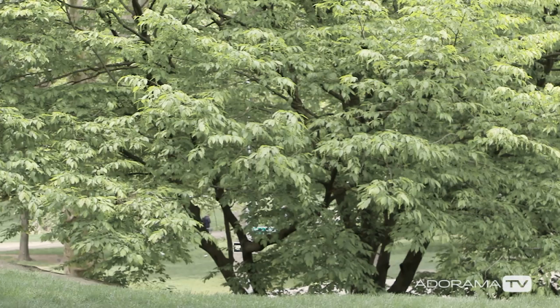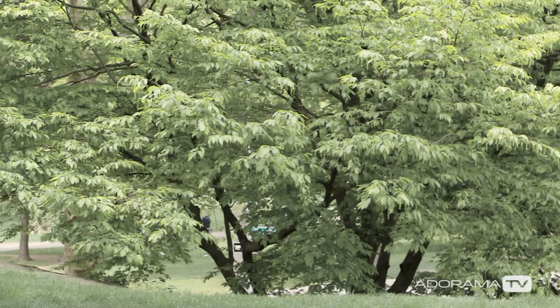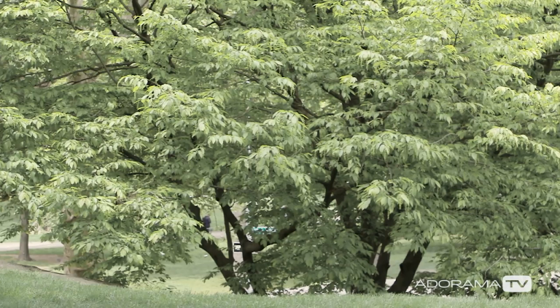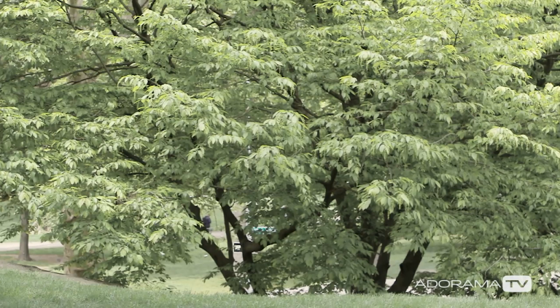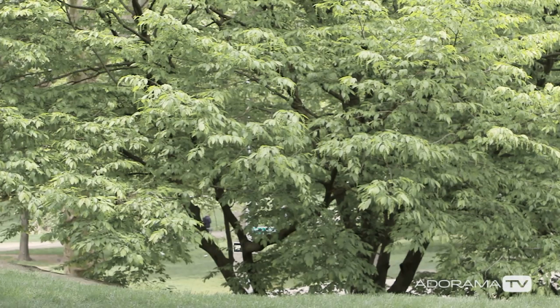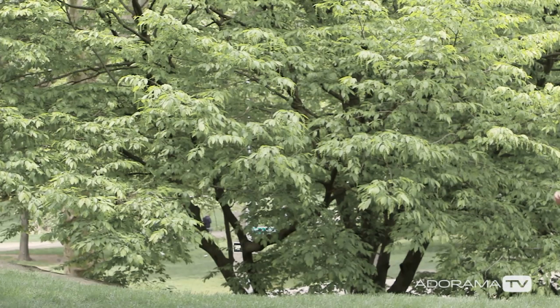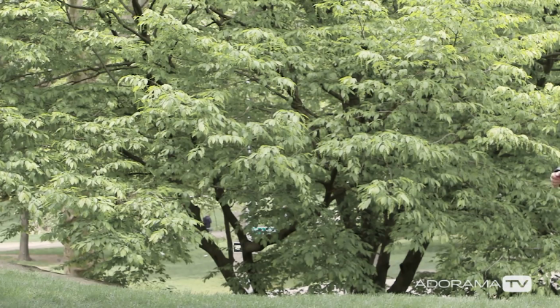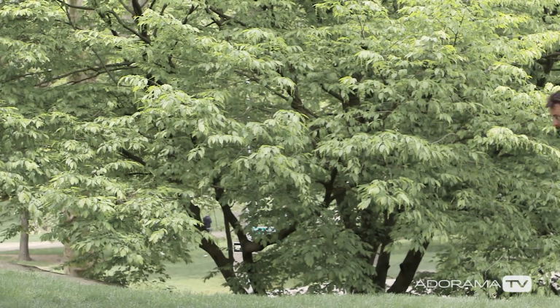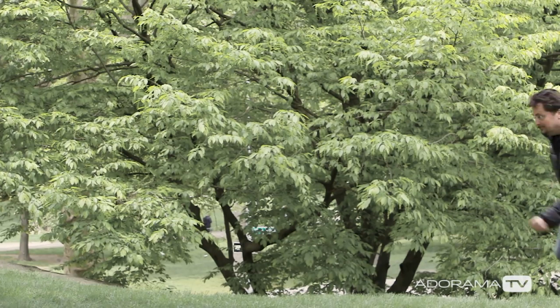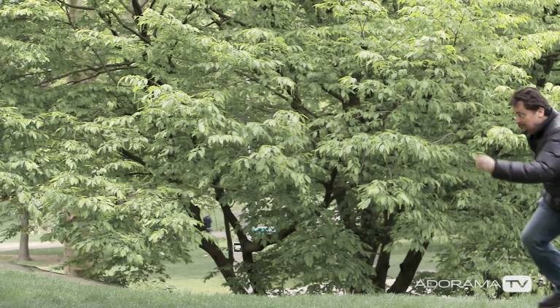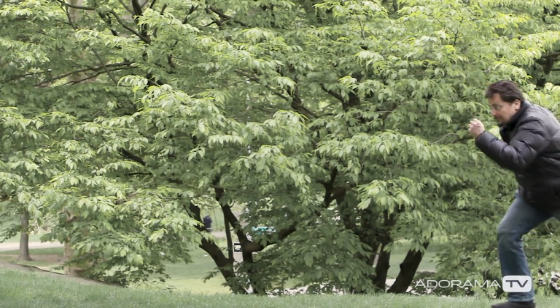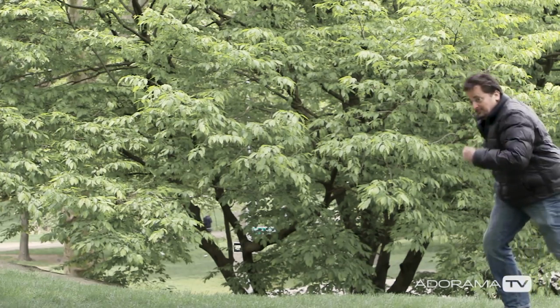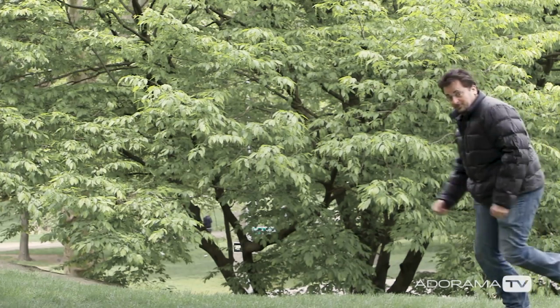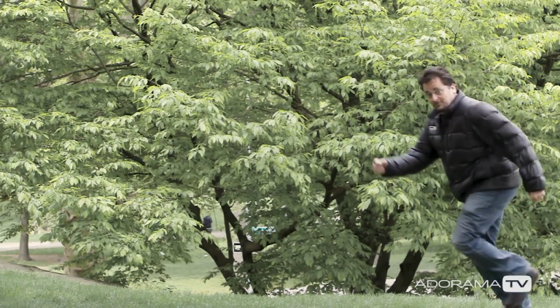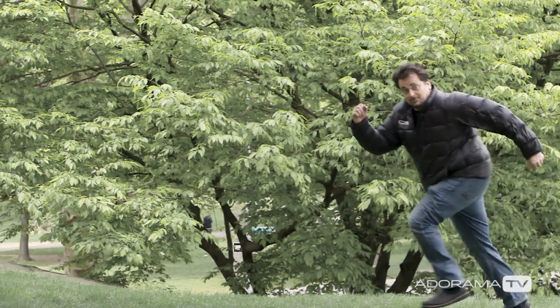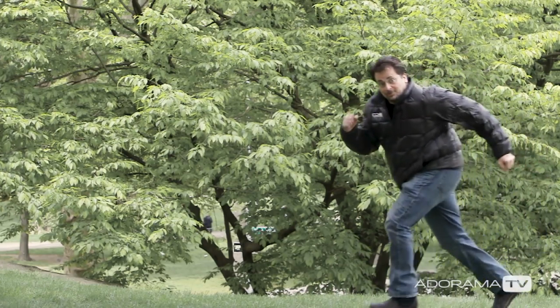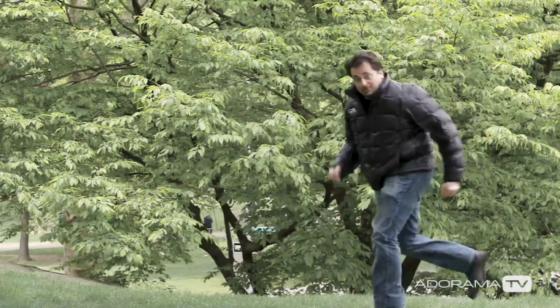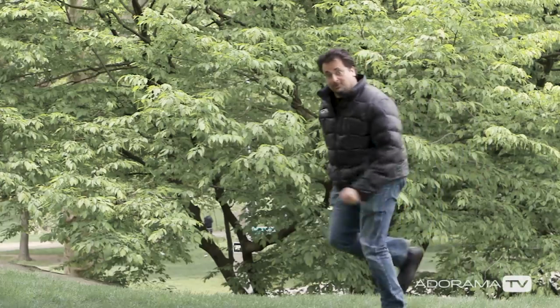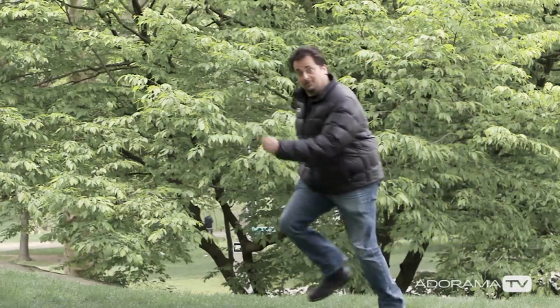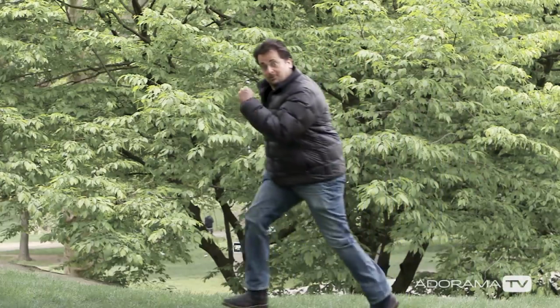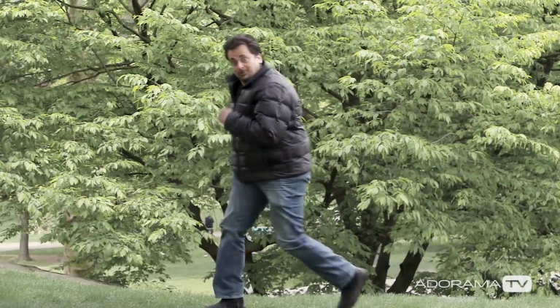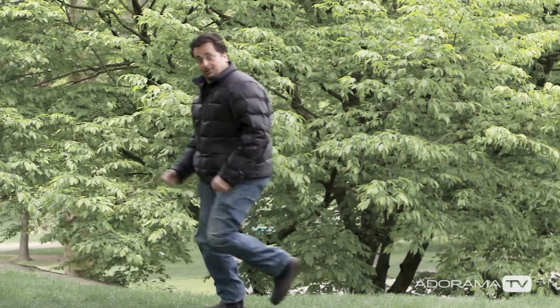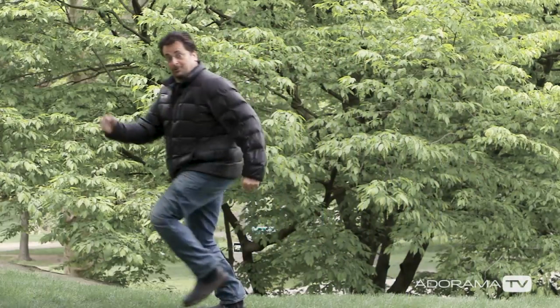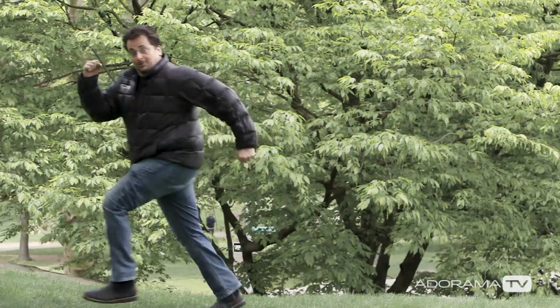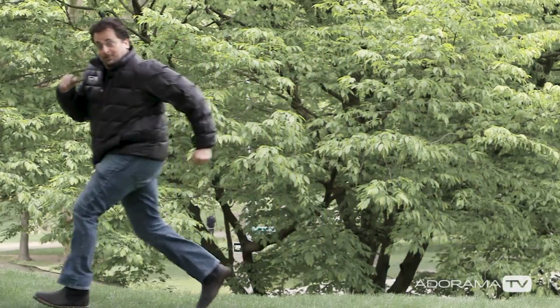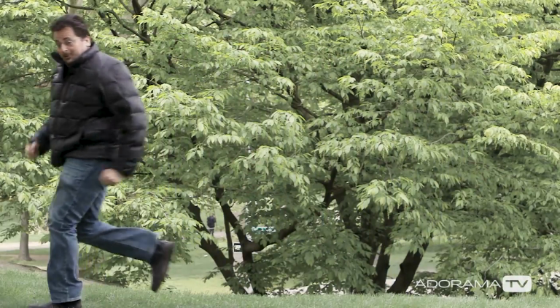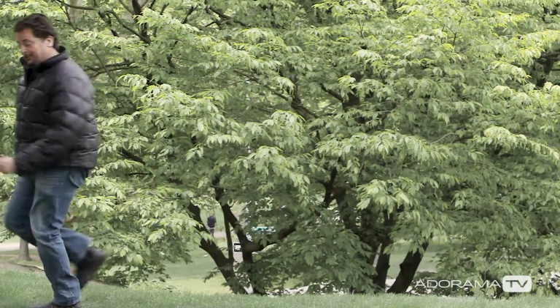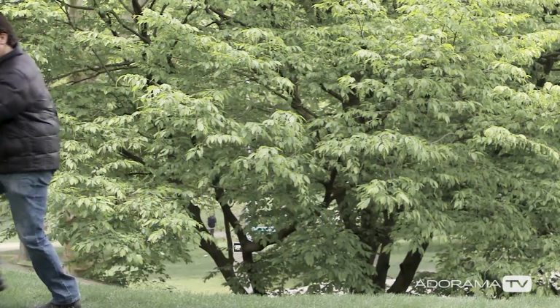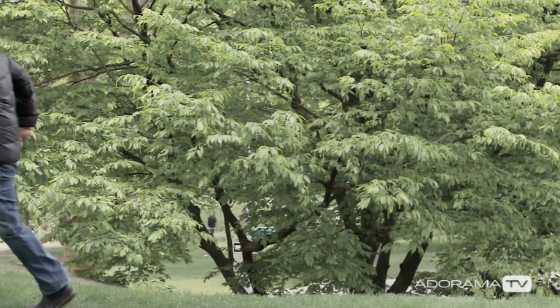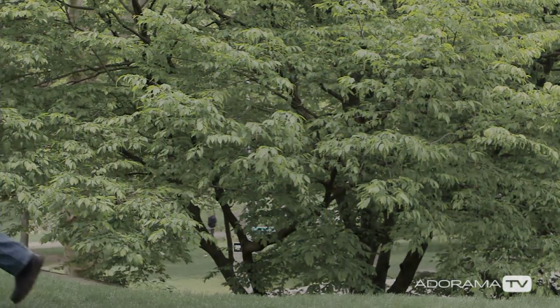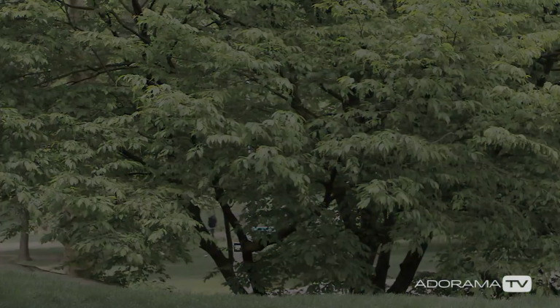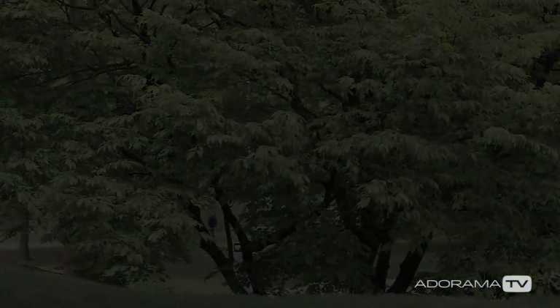Thanks for joining me today on AdoramaTV. Don't forget to subscribe for more amazing videos. Follow me on social media at David Bergman and go to the Adorama Learning Center for lots of other great tips and tricks.